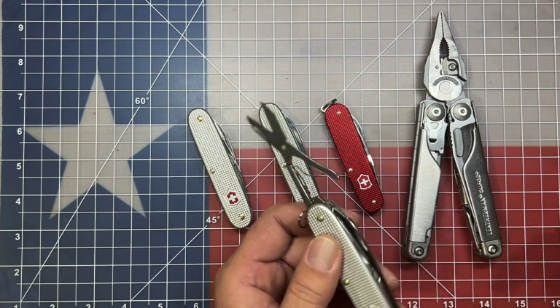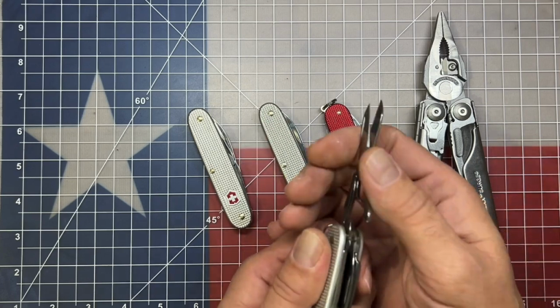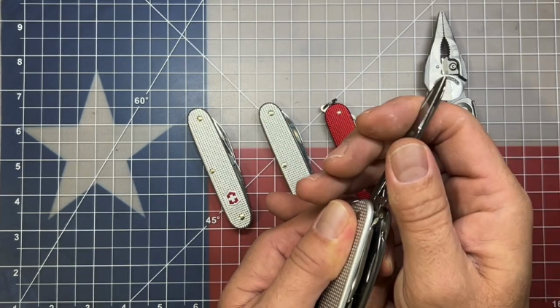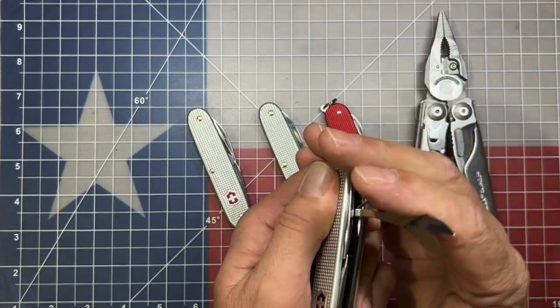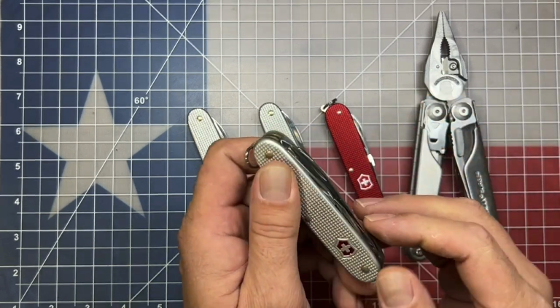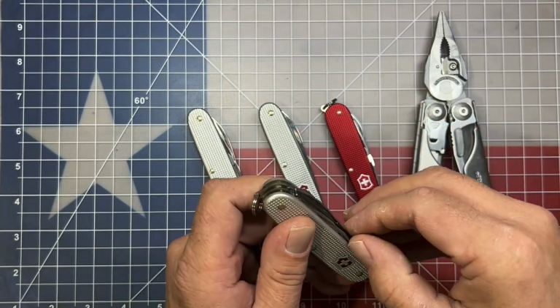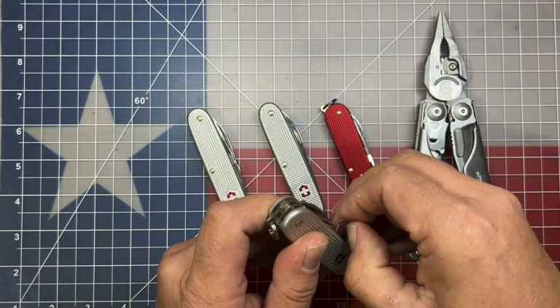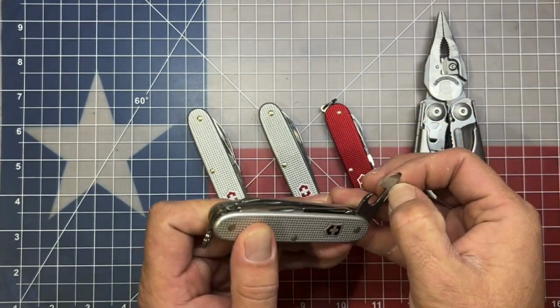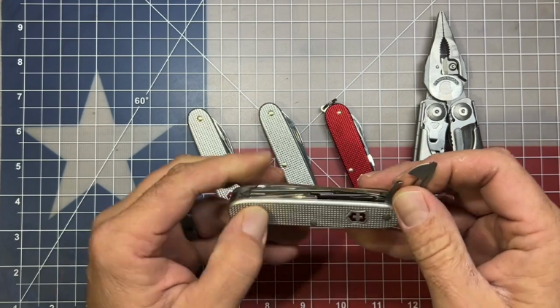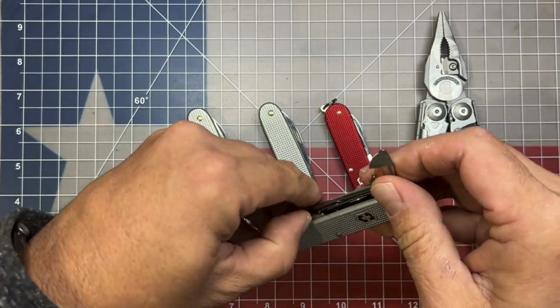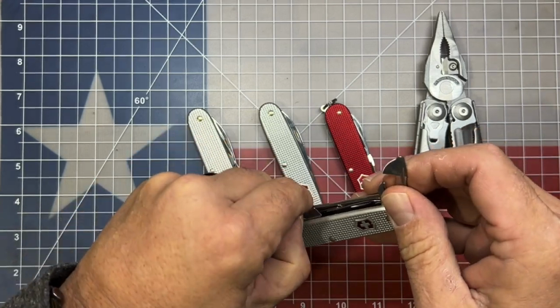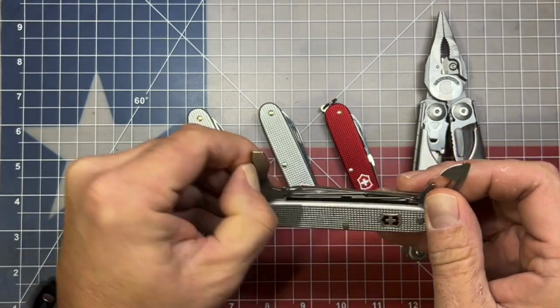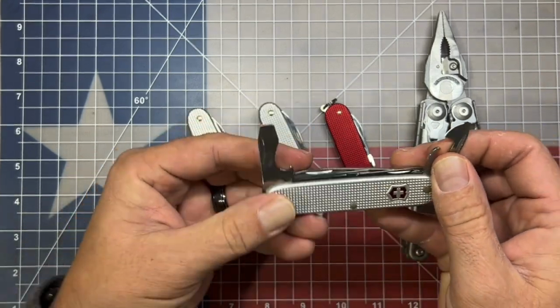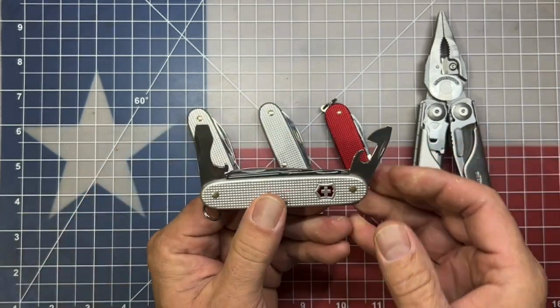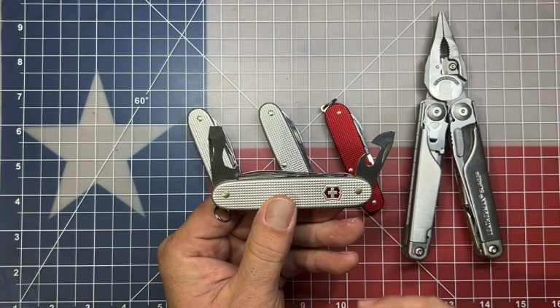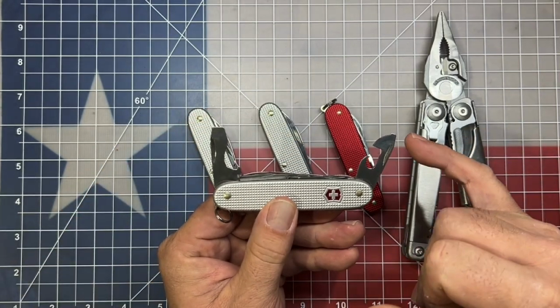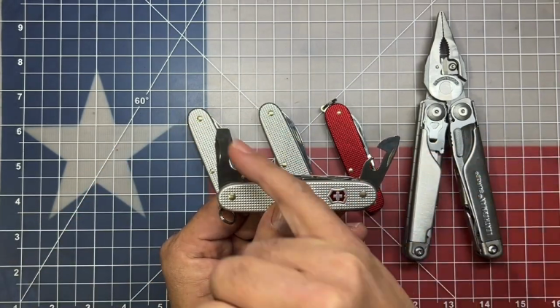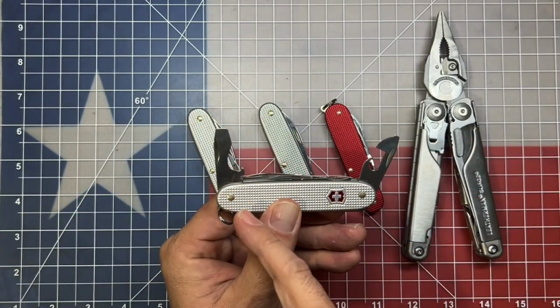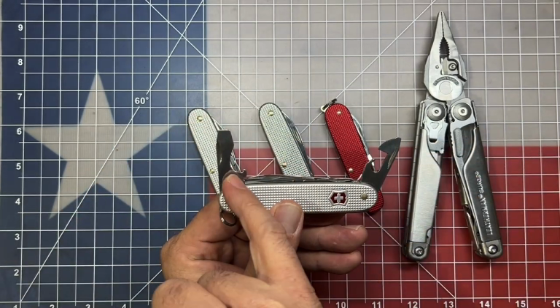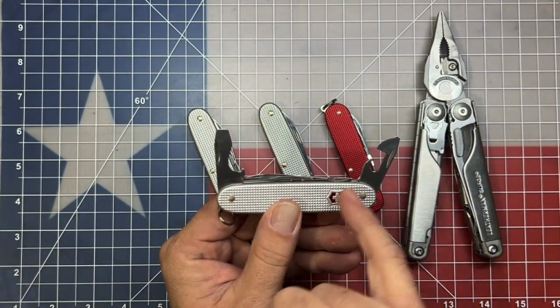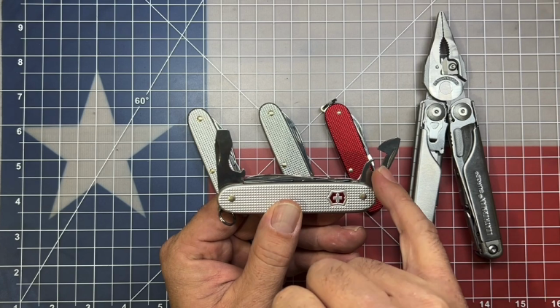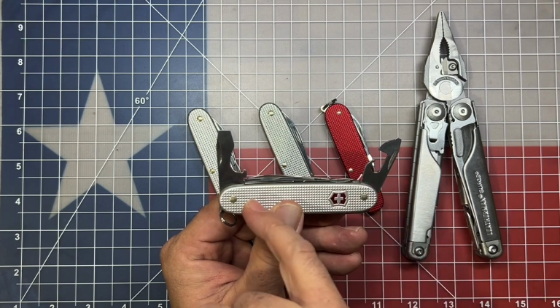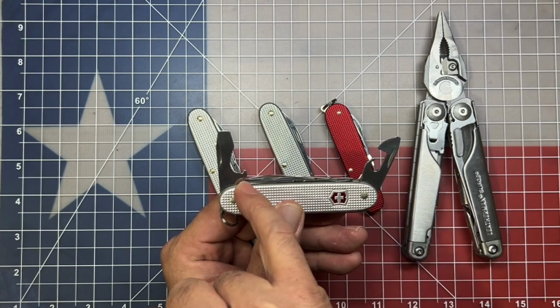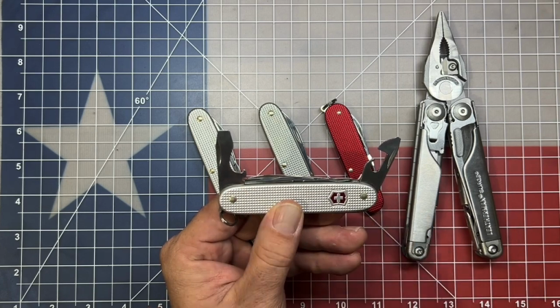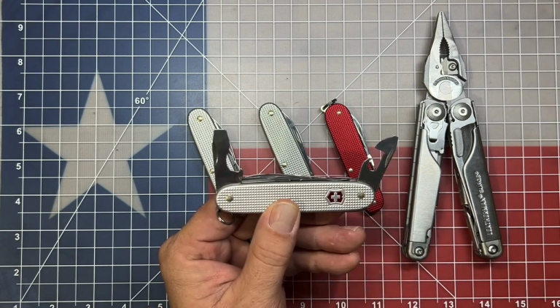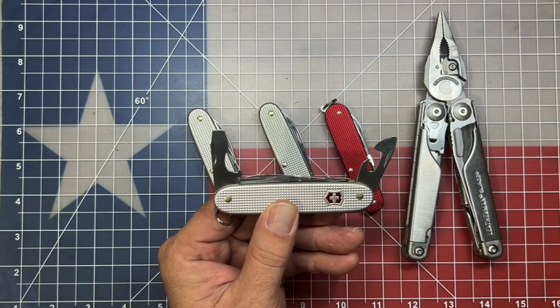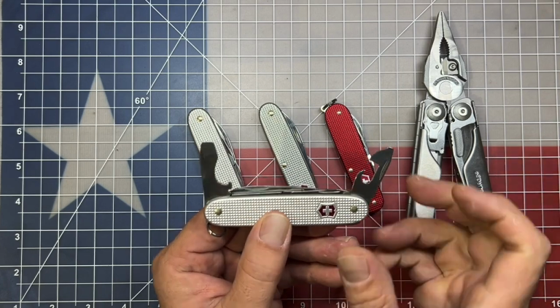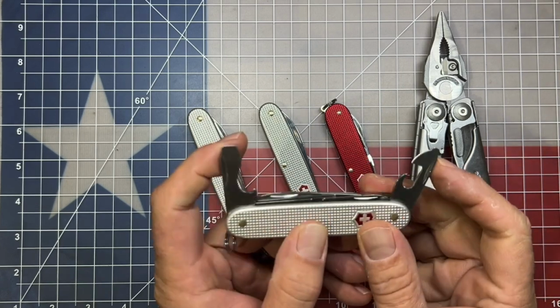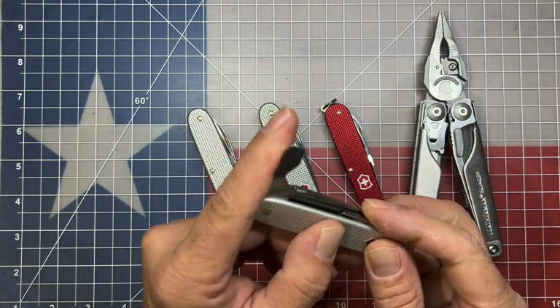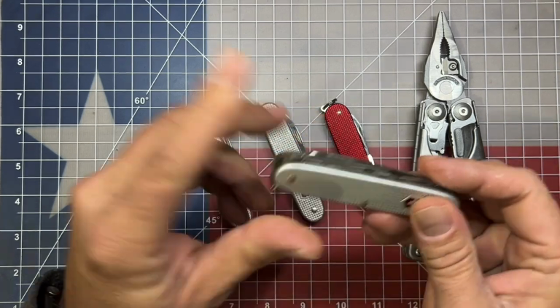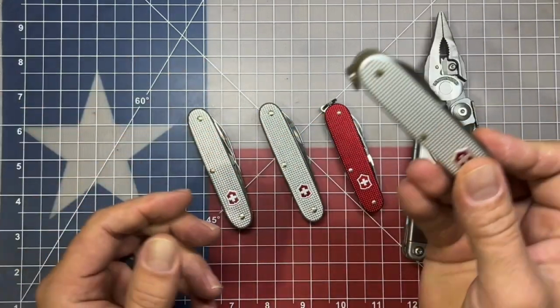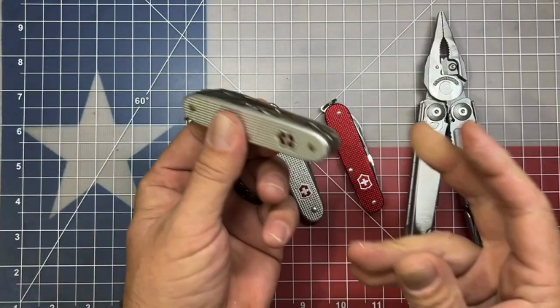The other two tools on here are more standard tools — you have your dual screwdrivers, bottle cap lifter, can opener, and wire stripper. This is a great tool in and of itself.